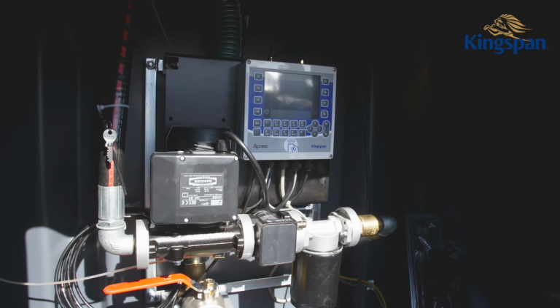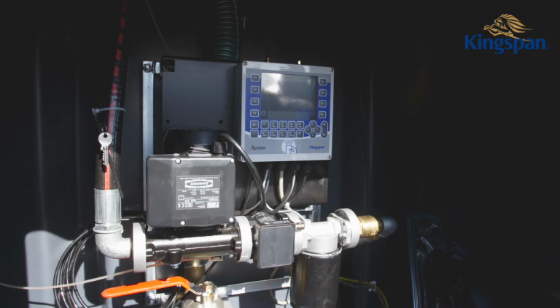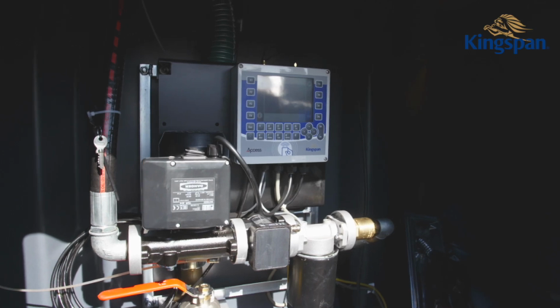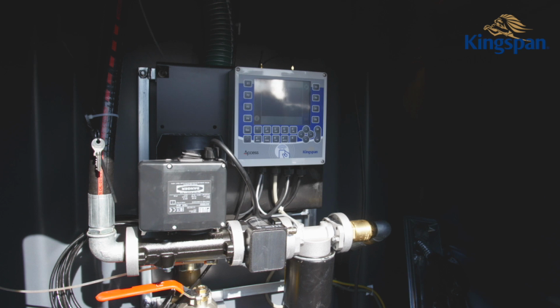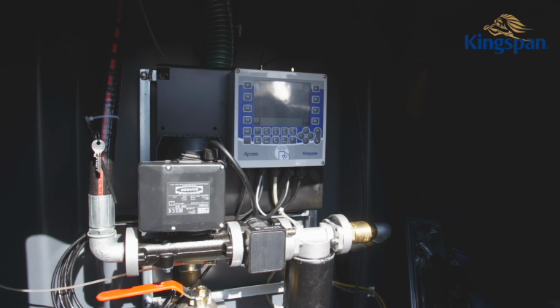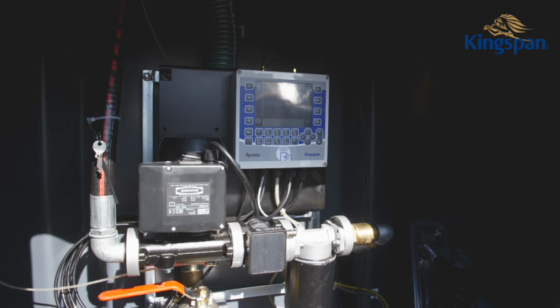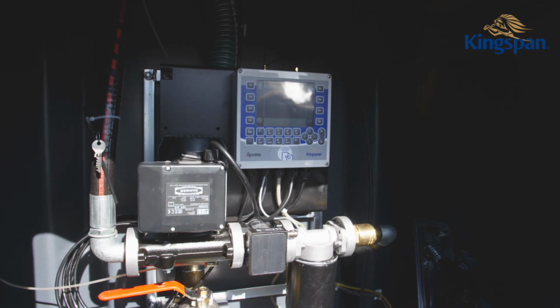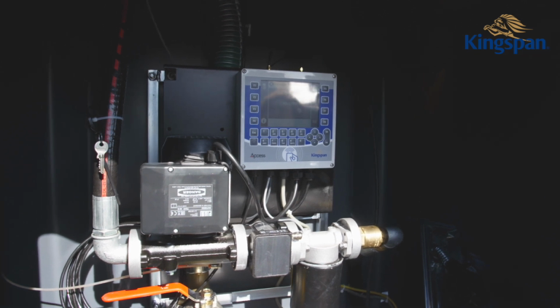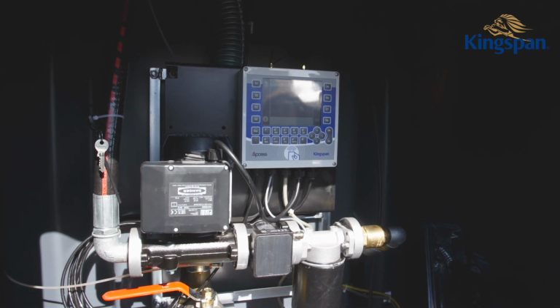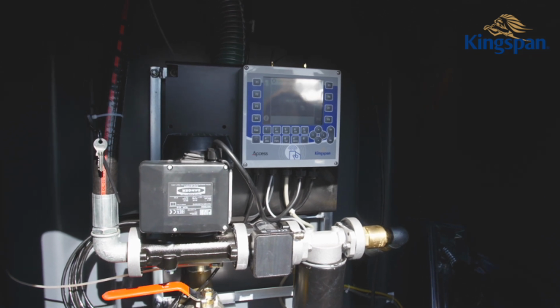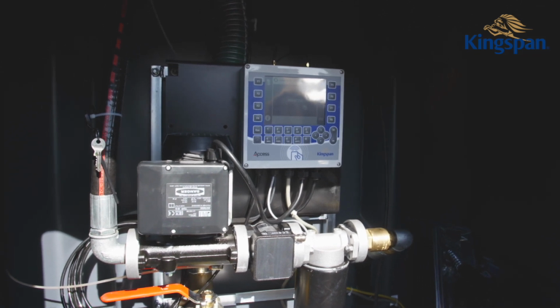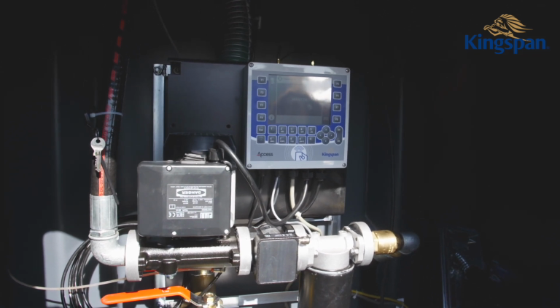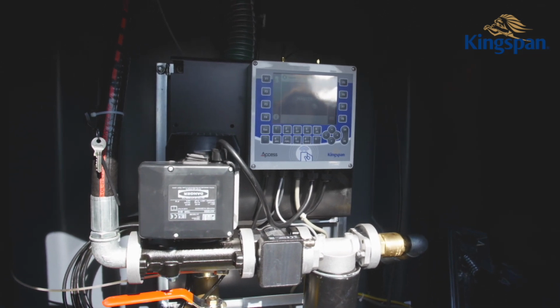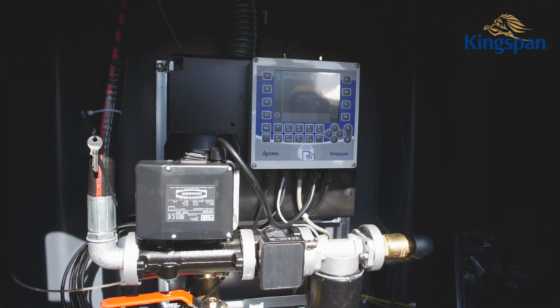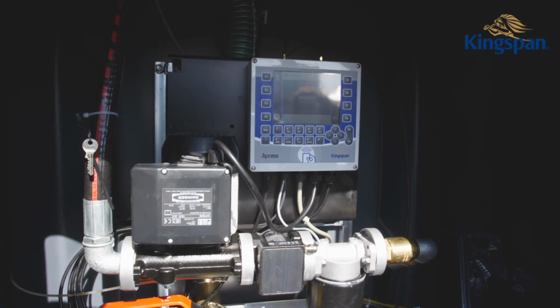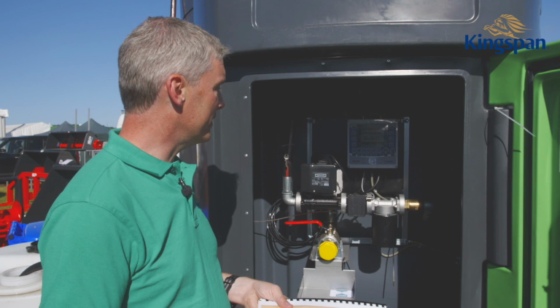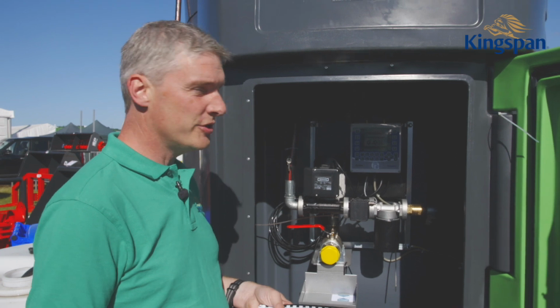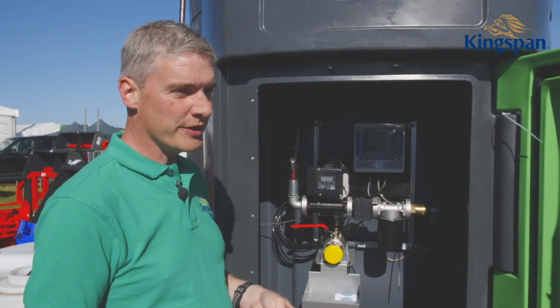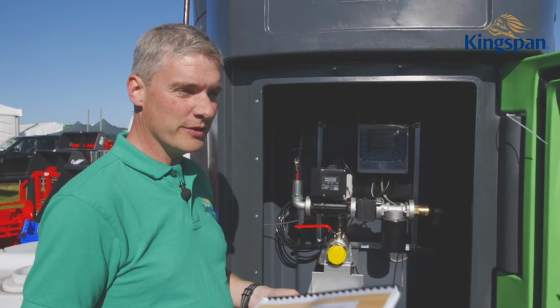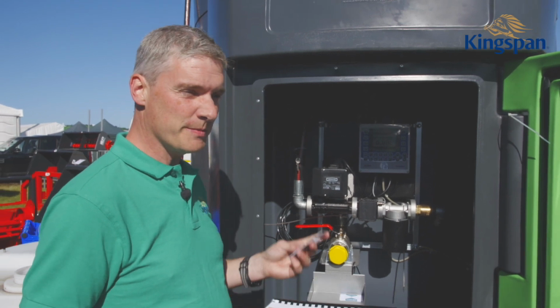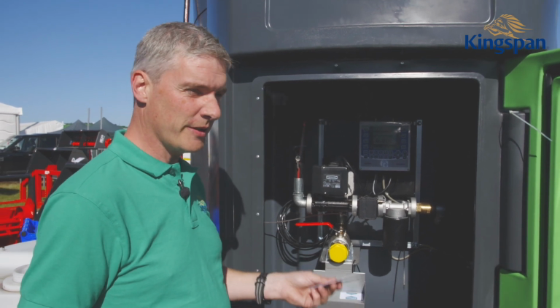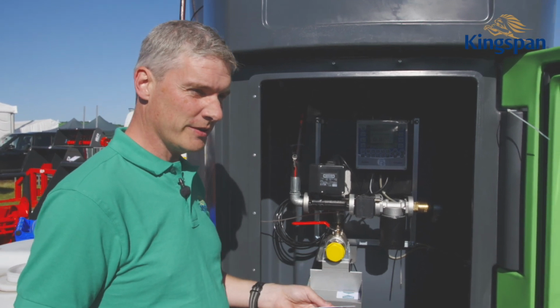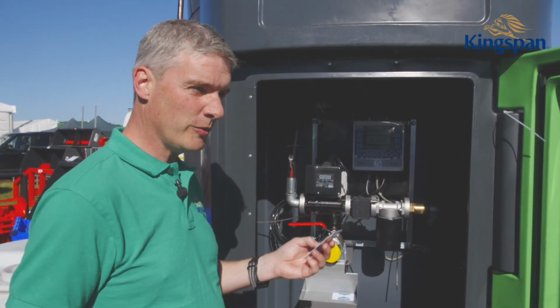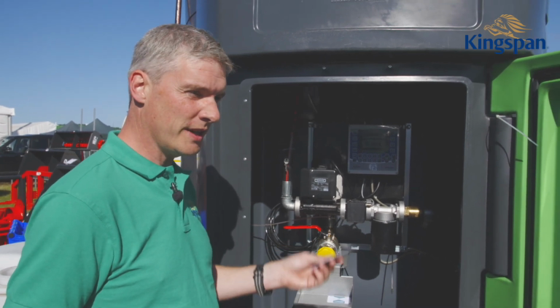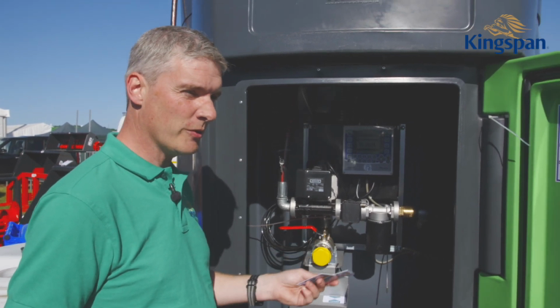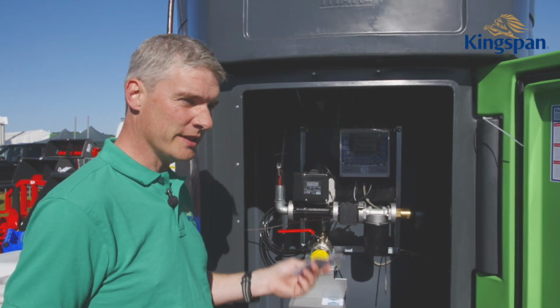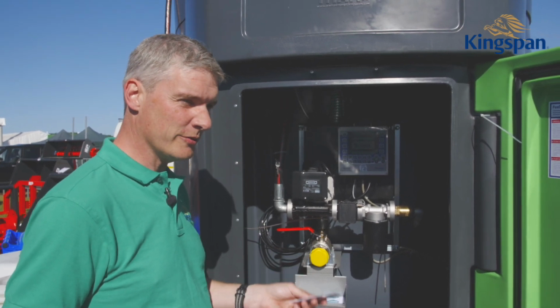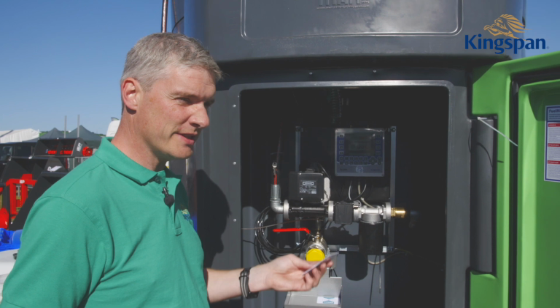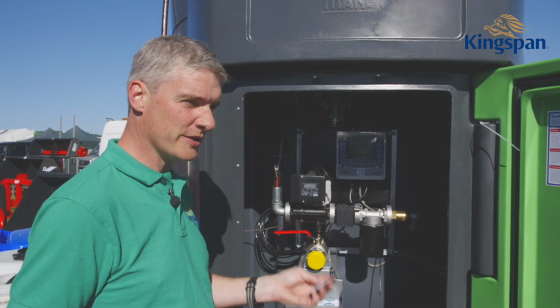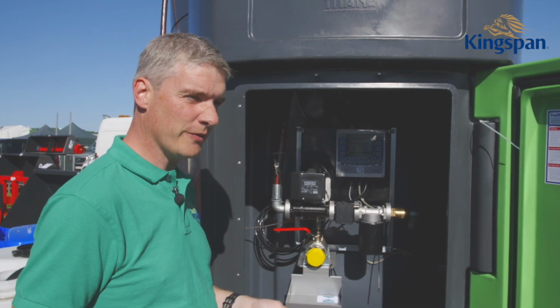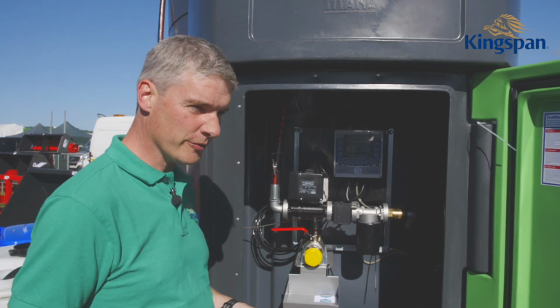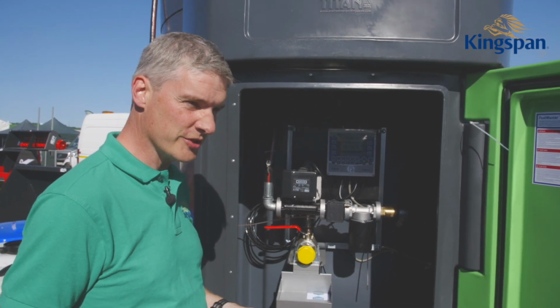If you have multiple vehicles of different sizes, you can also tailor it so that each user can only use a specific amount, so no one can take any more than they need. It's very safe and secure for your fuel usage.